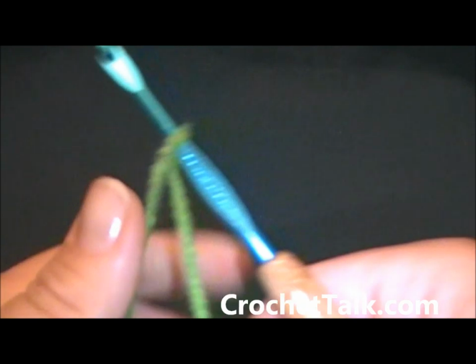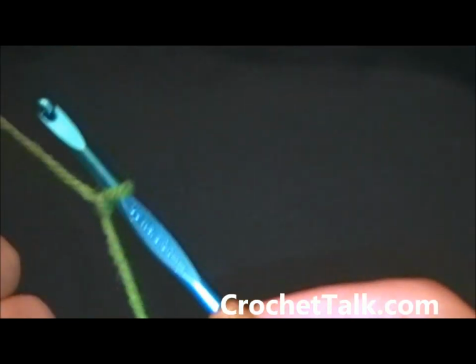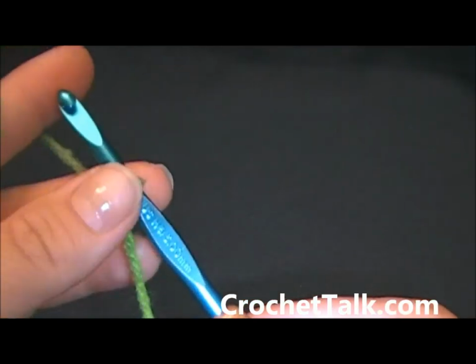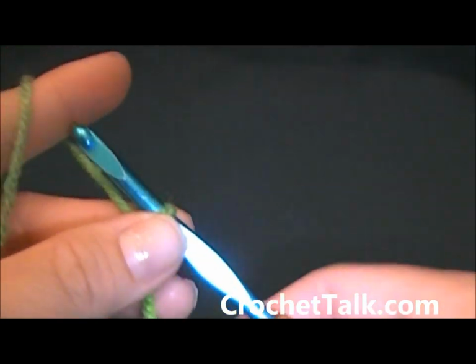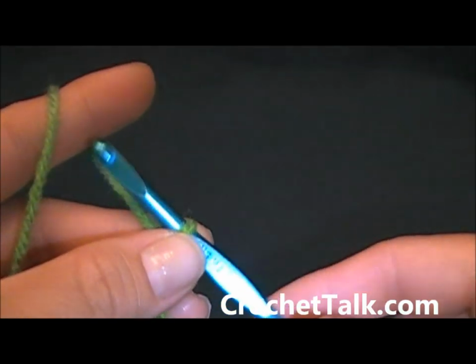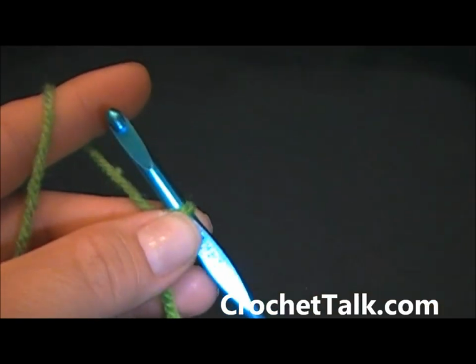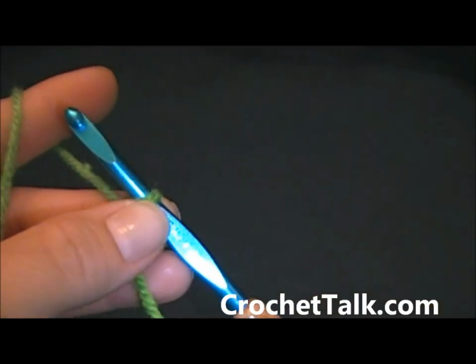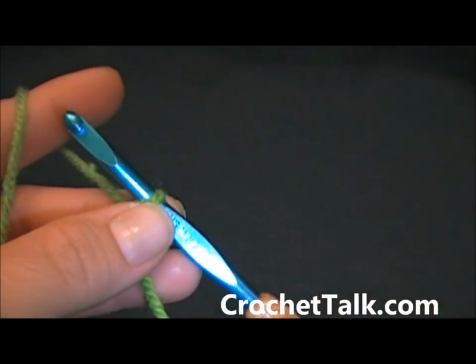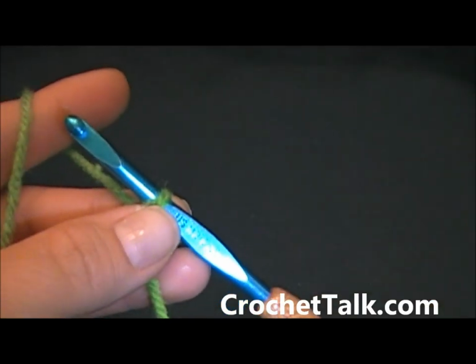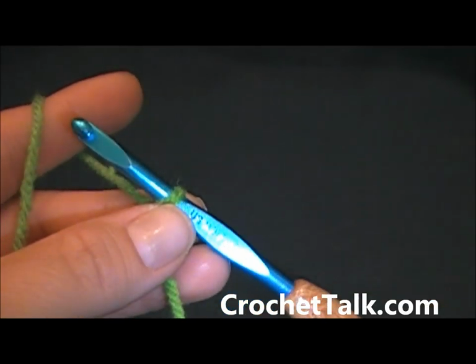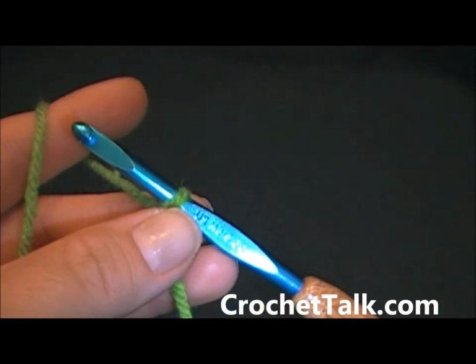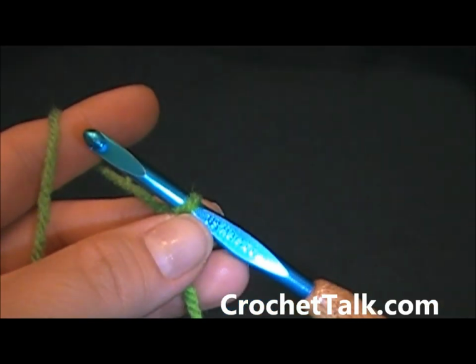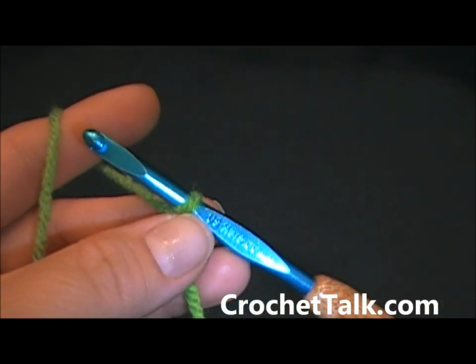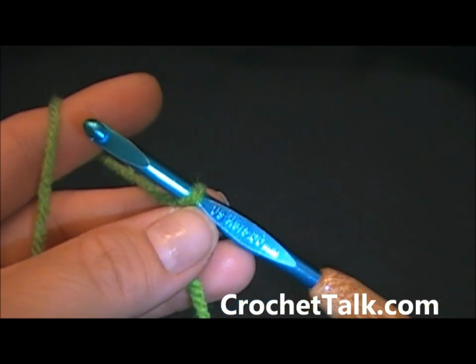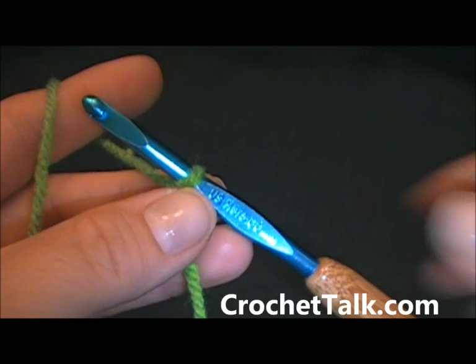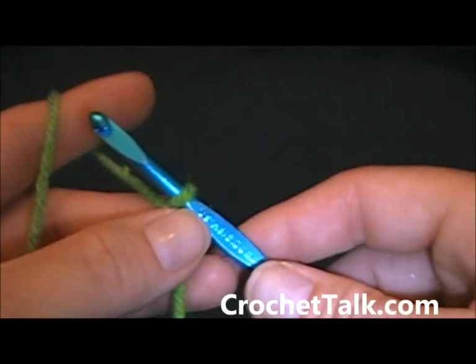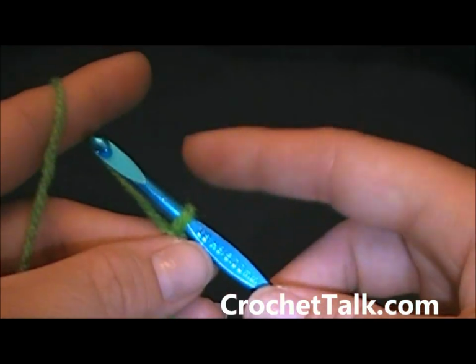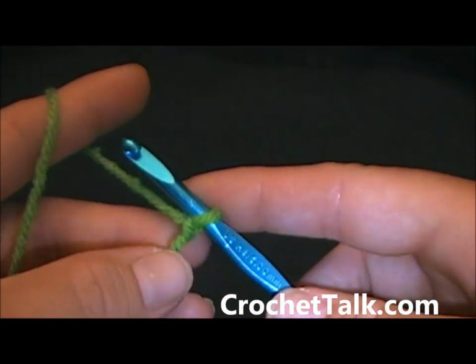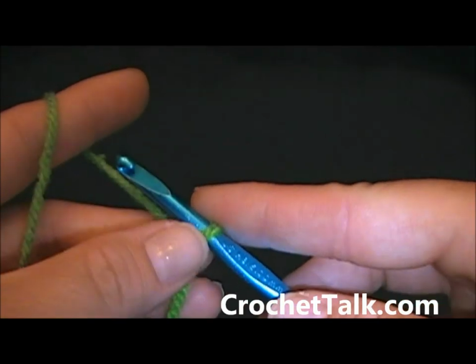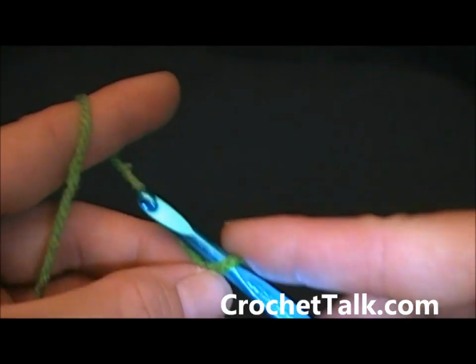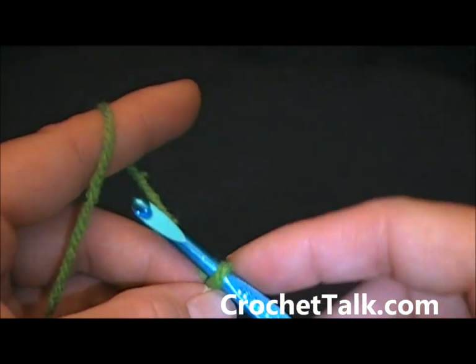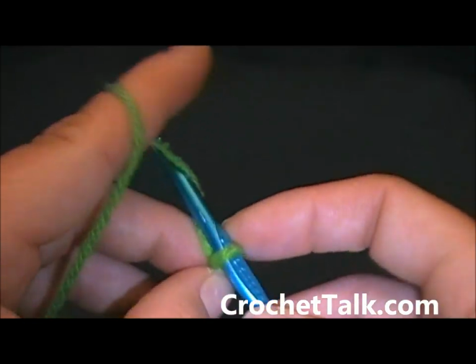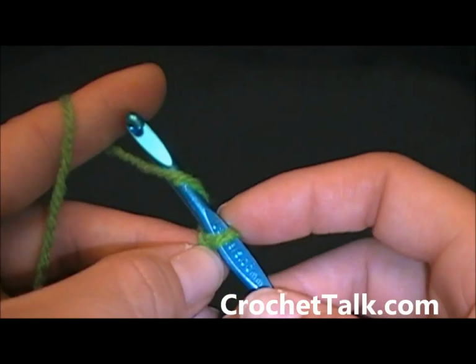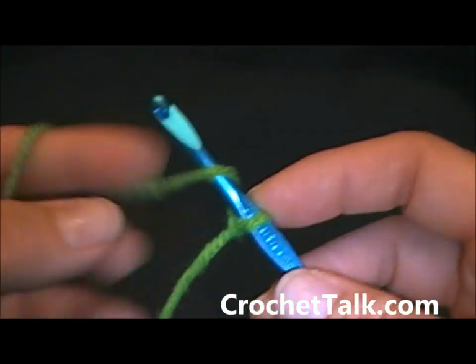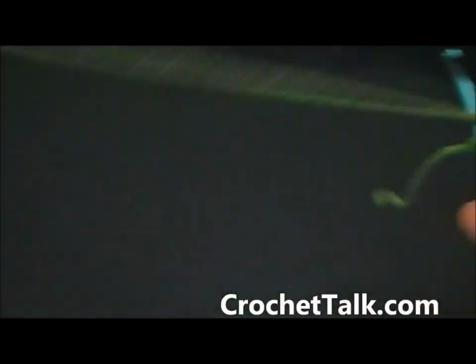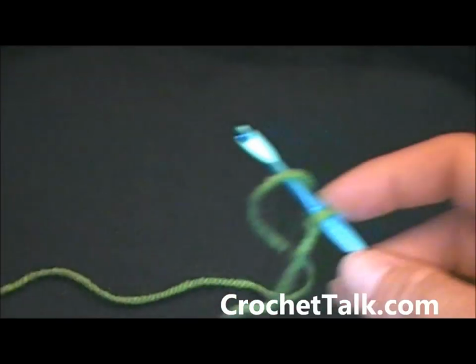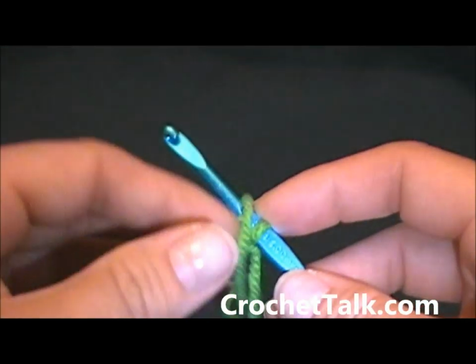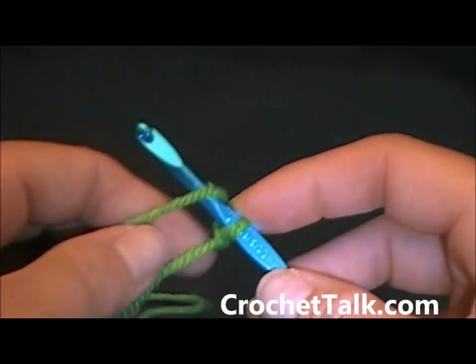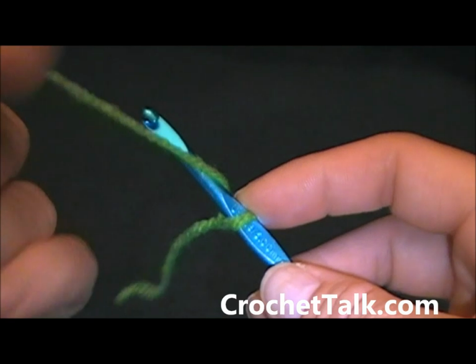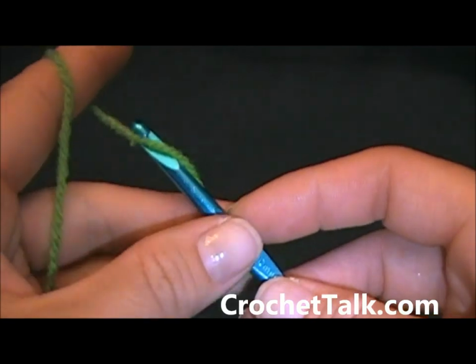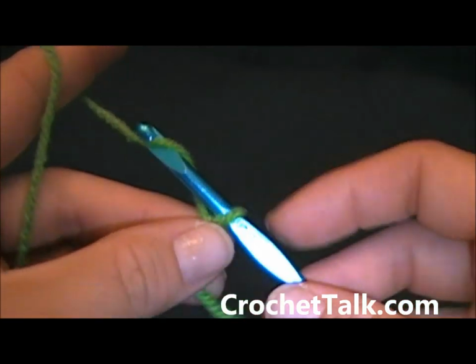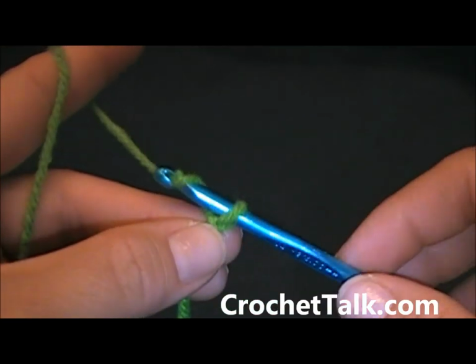To begin you will be chaining 25. If at any time I seem to be going too fast, please feel free to pause the video. I am going to chain my 25.